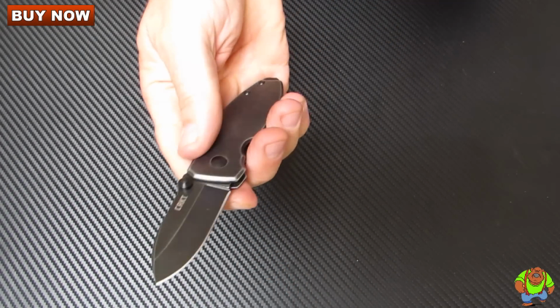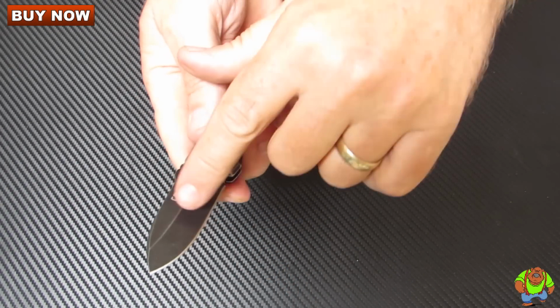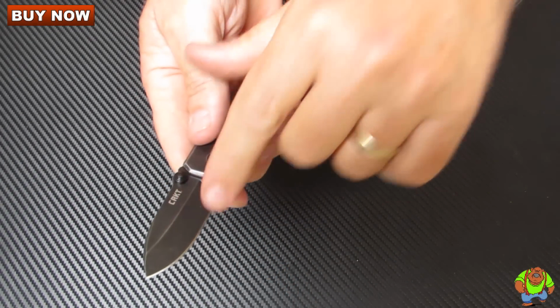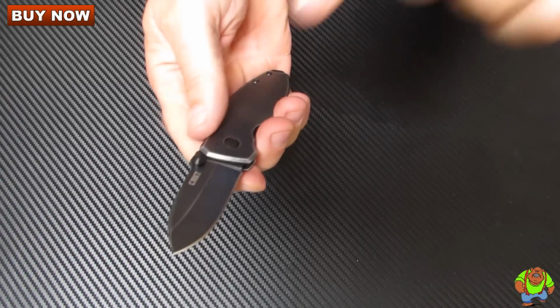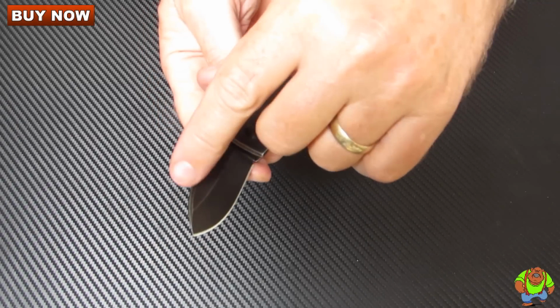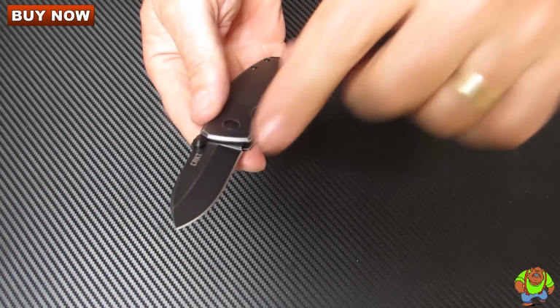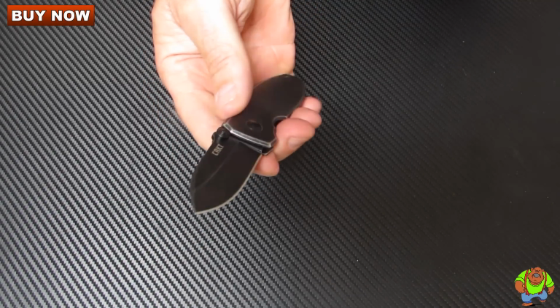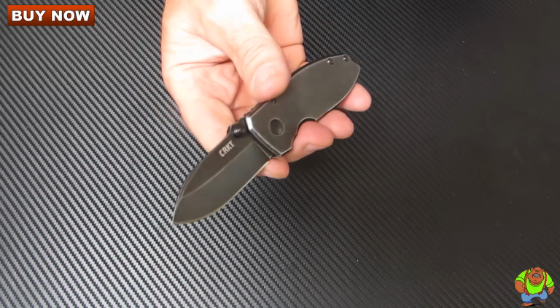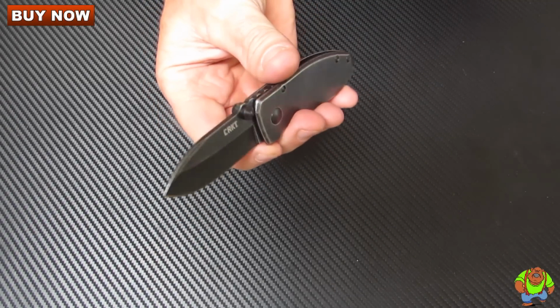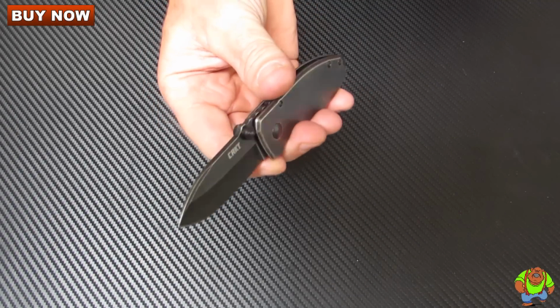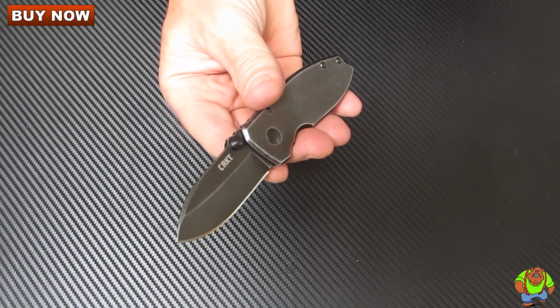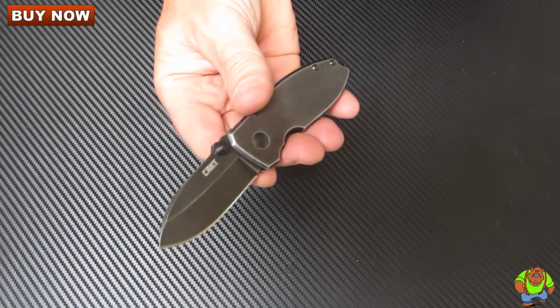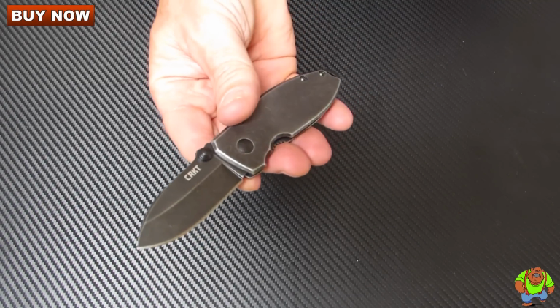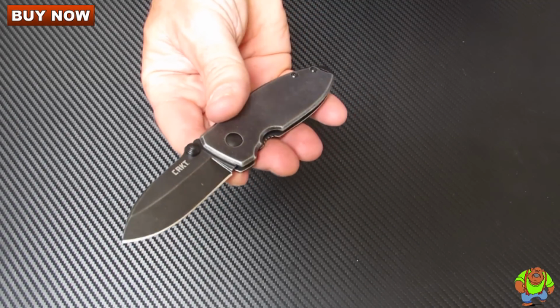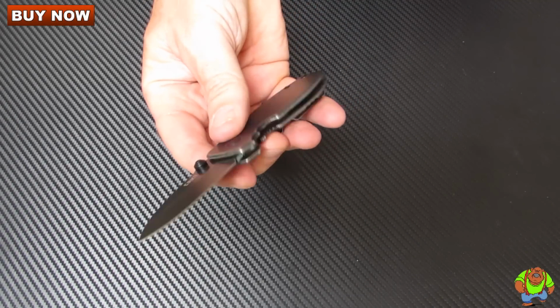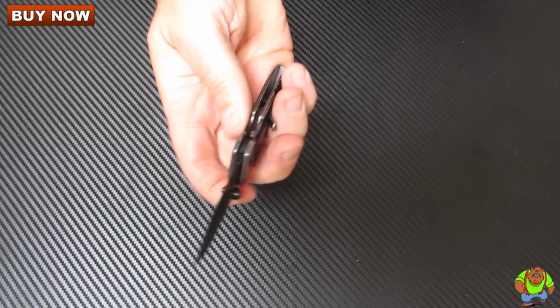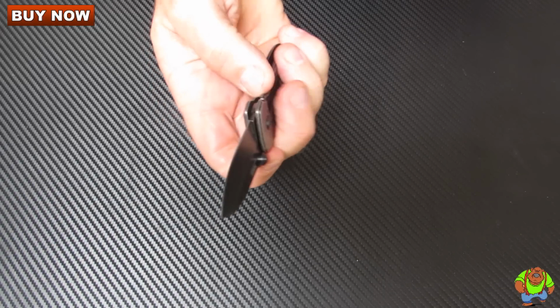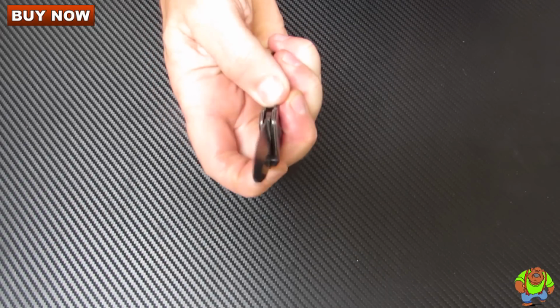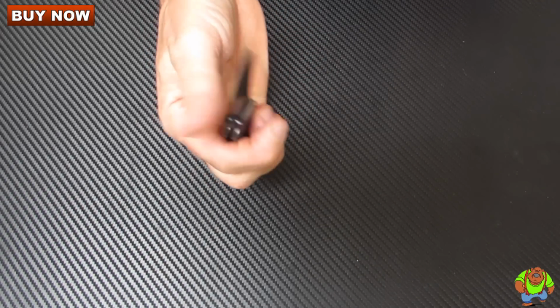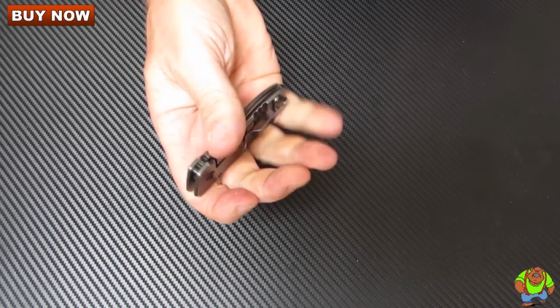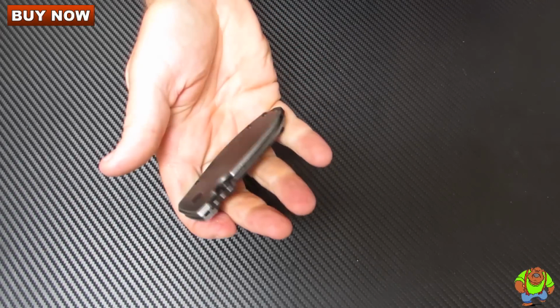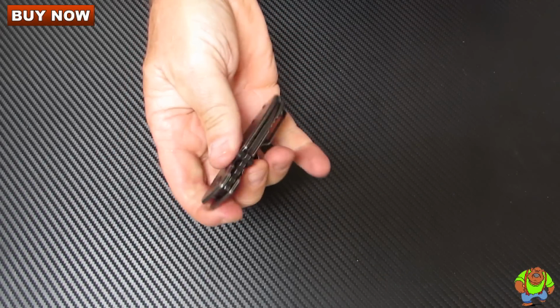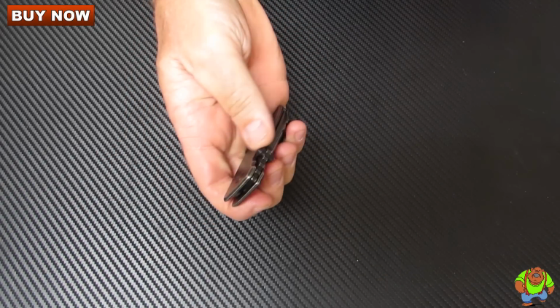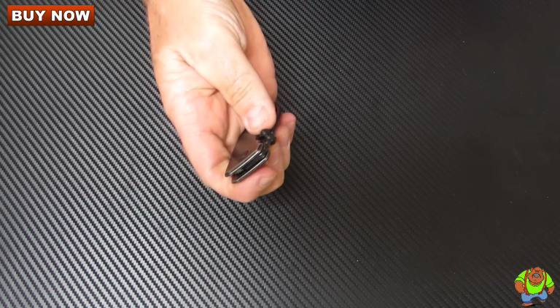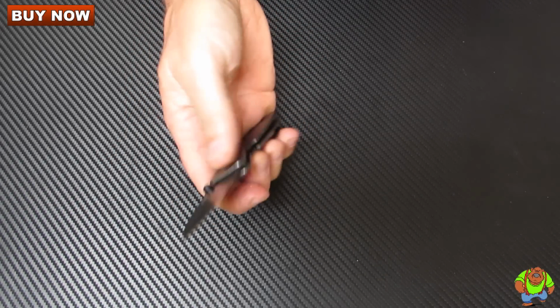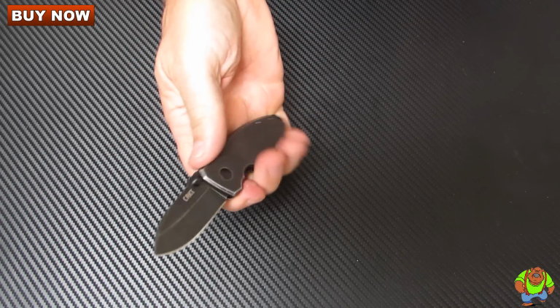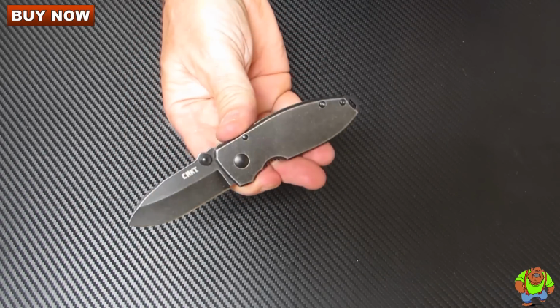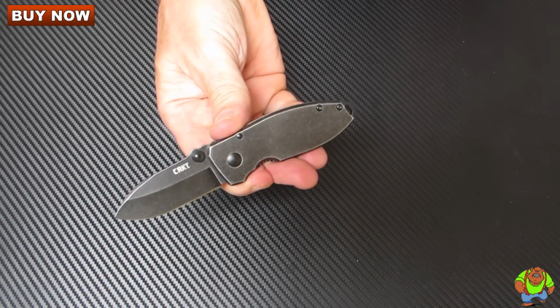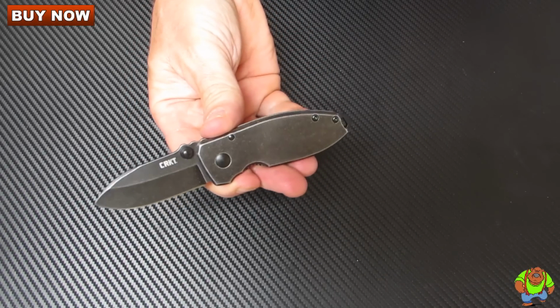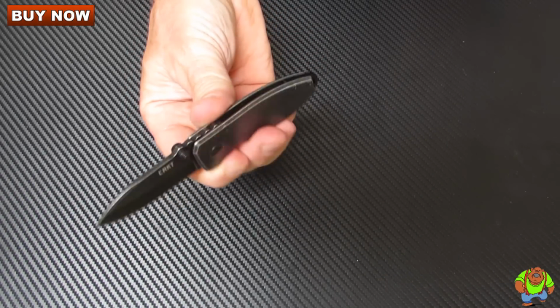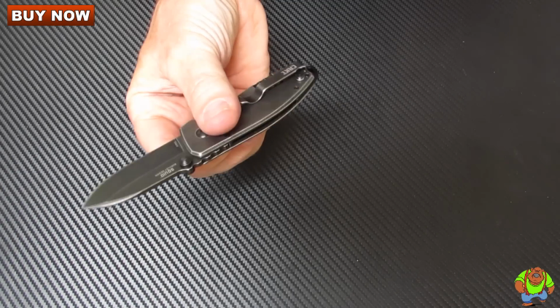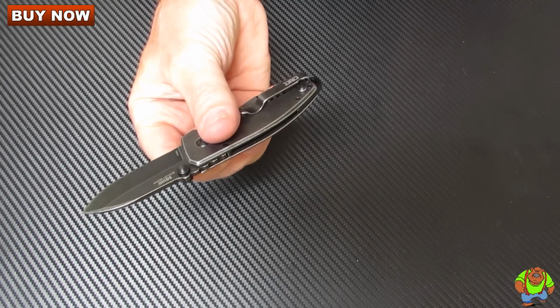It's got a hollow ground spear point style blade with a slight swedge on the tip. Even though it's a smaller knife it's easy to open up with the dual thumb studs.